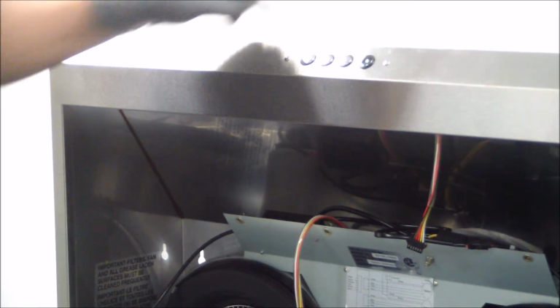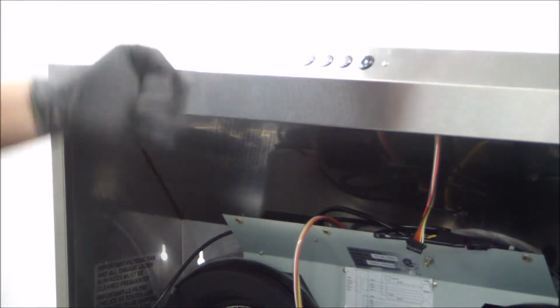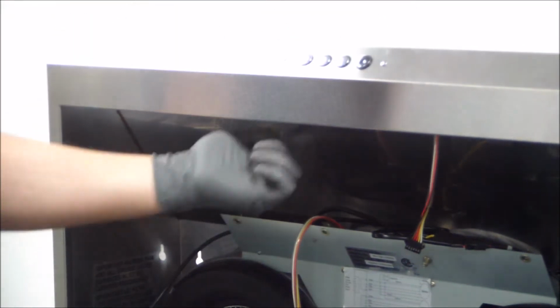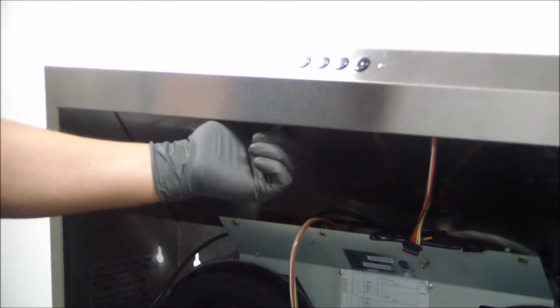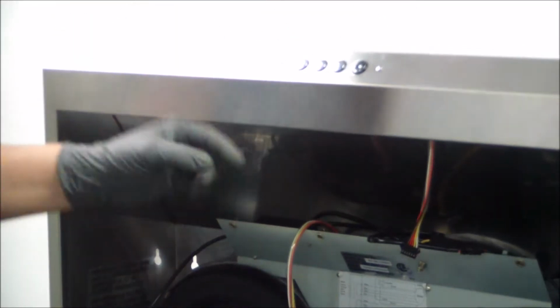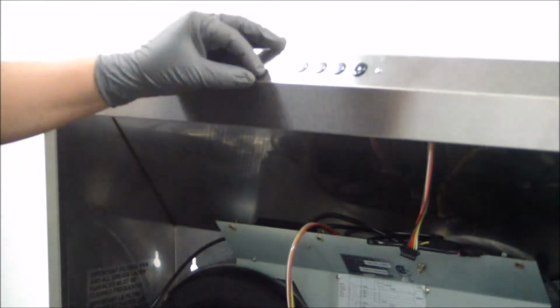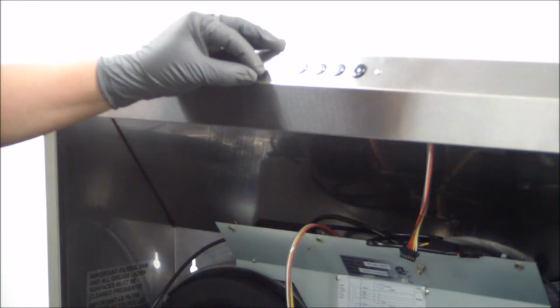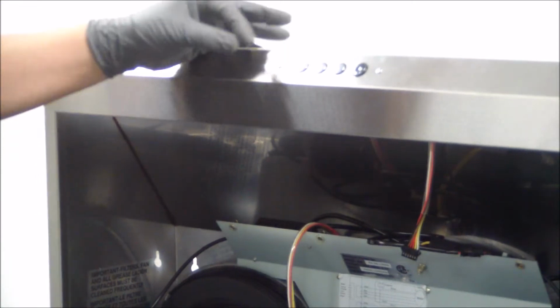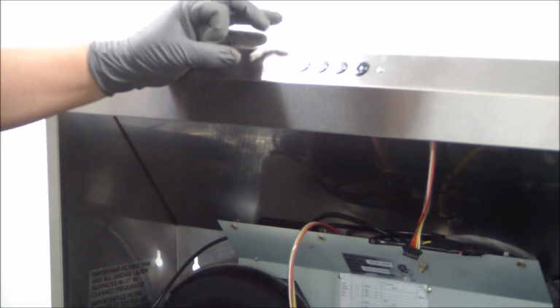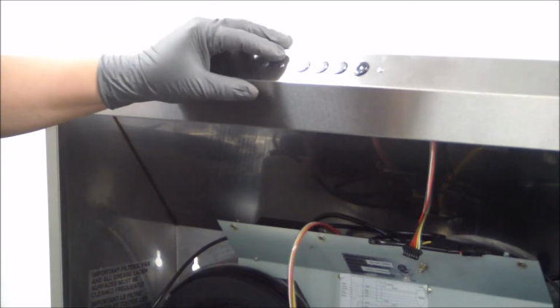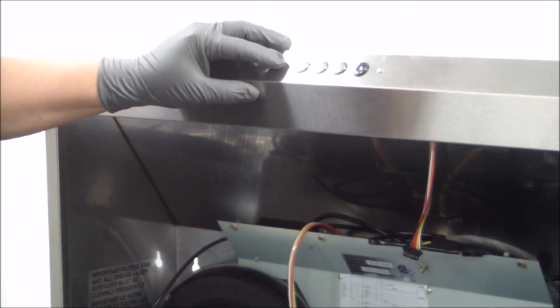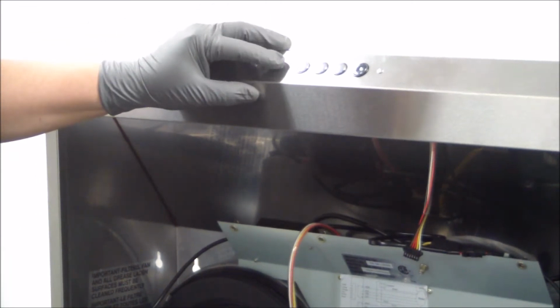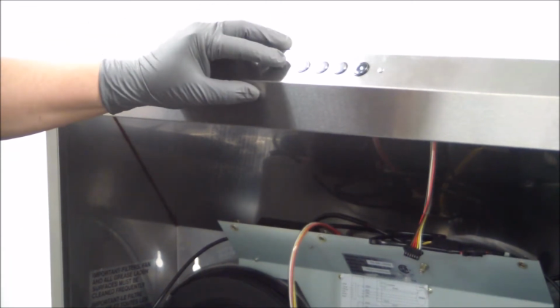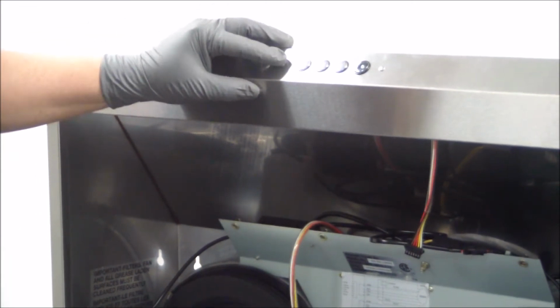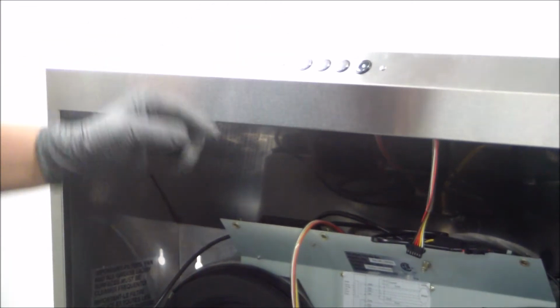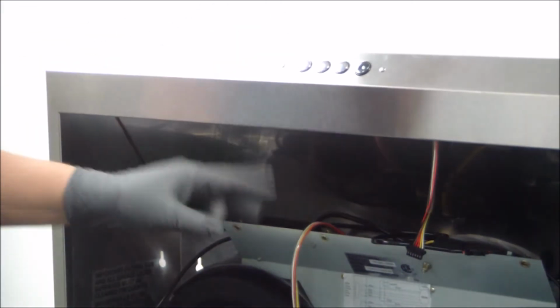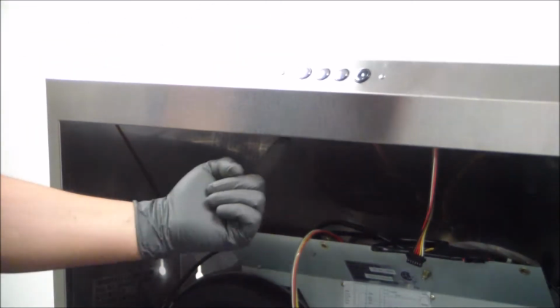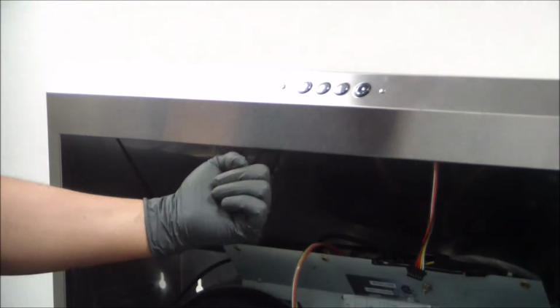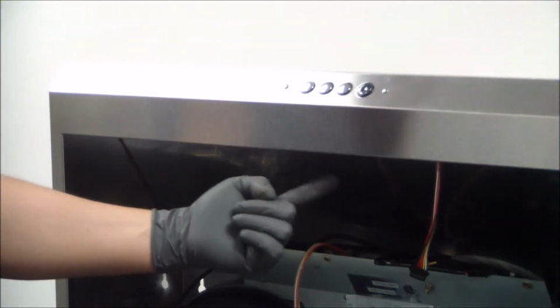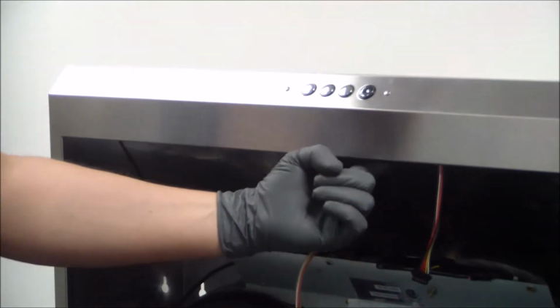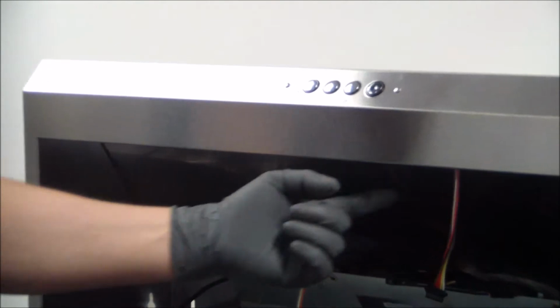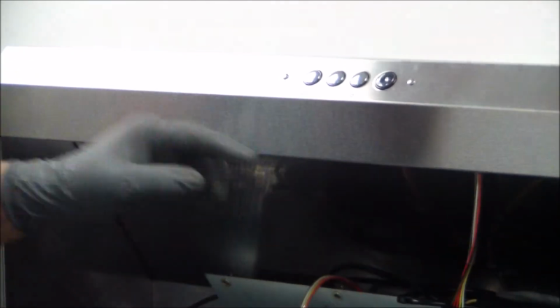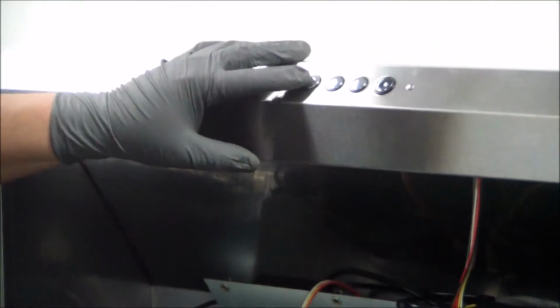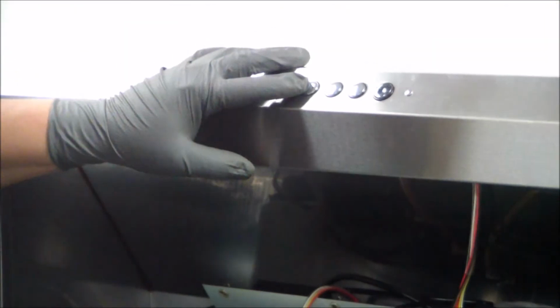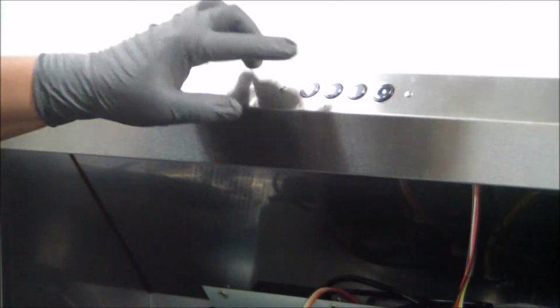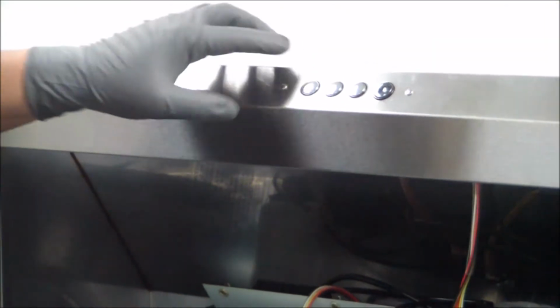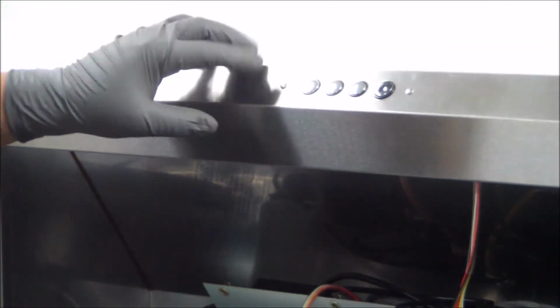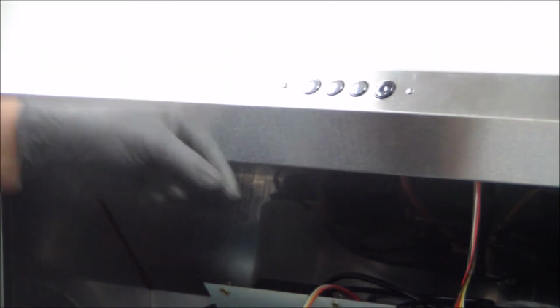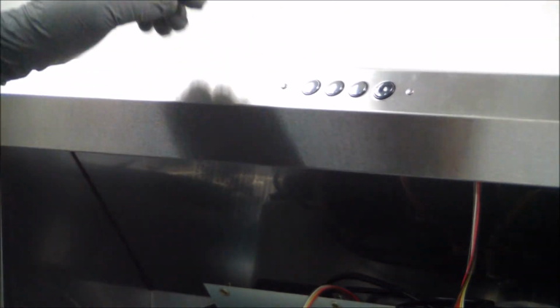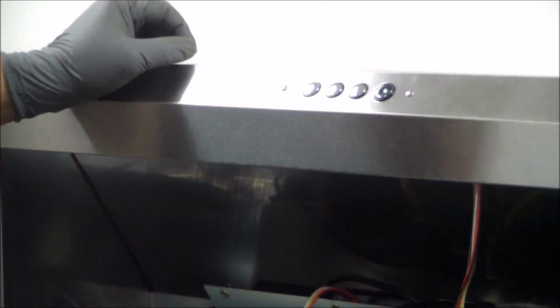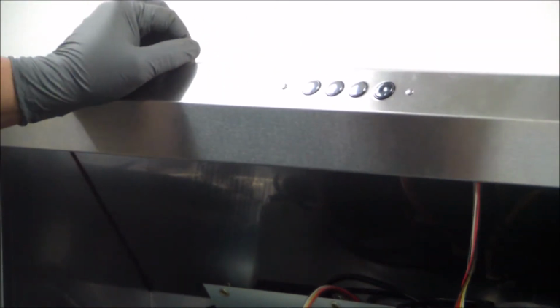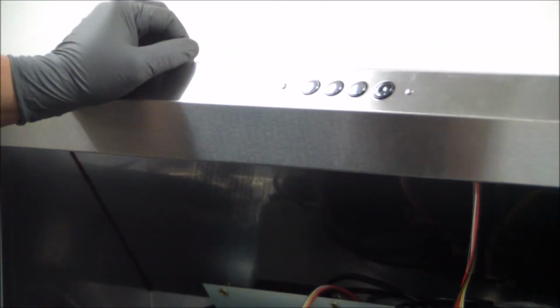On the inside on the back there is a lock nut that is holding the screw in place. We're going to go ahead and remove both lock nuts that are sitting in here. Once that's done, the control switch will be ready to be replaced.